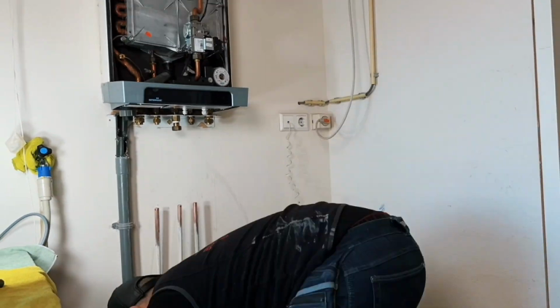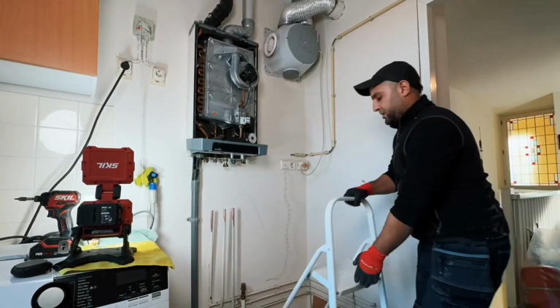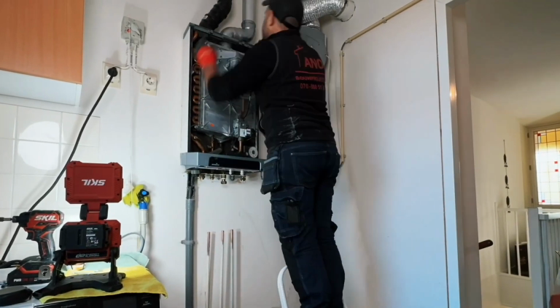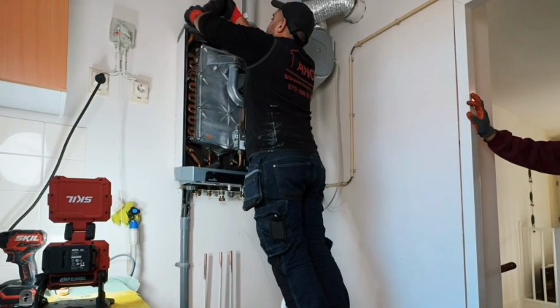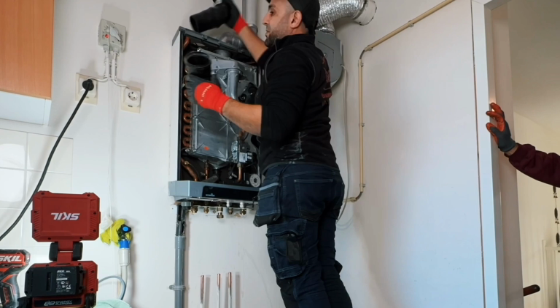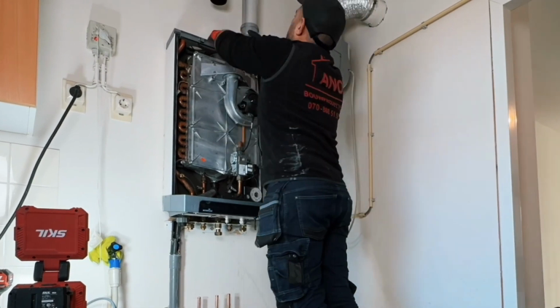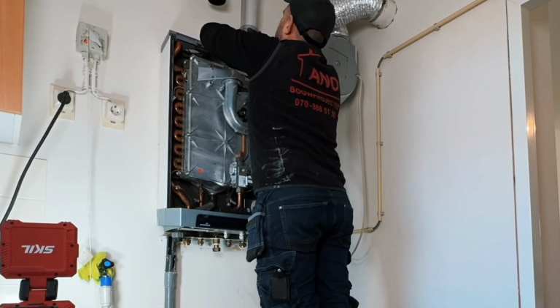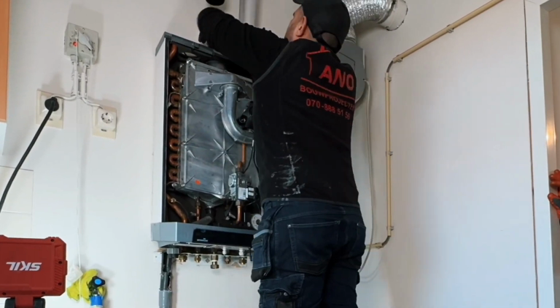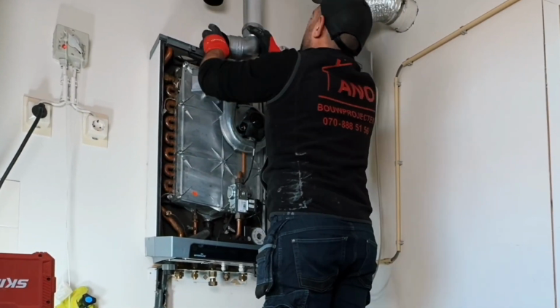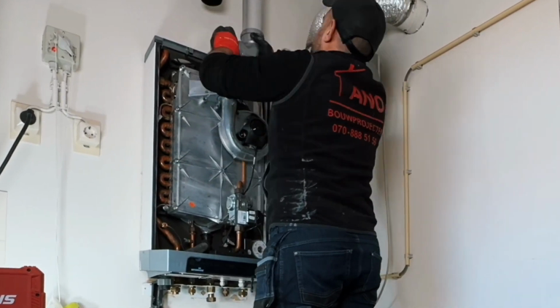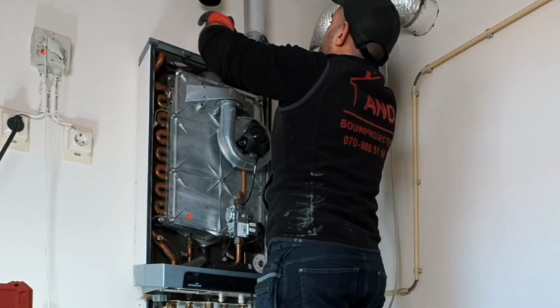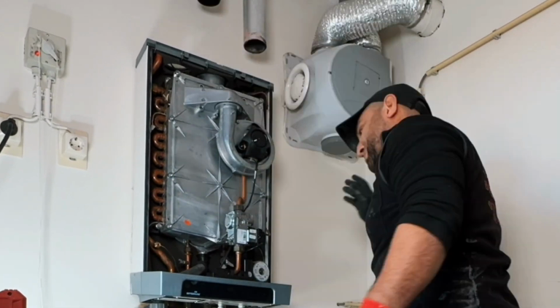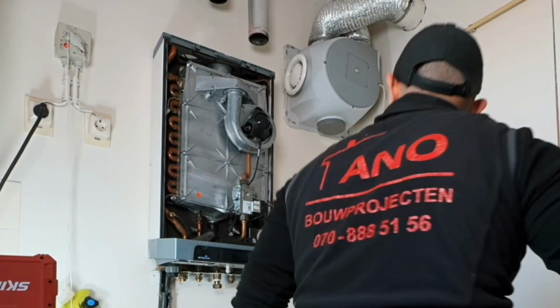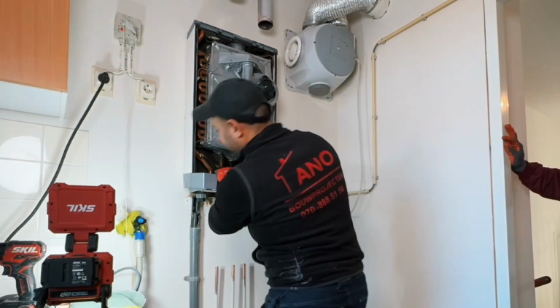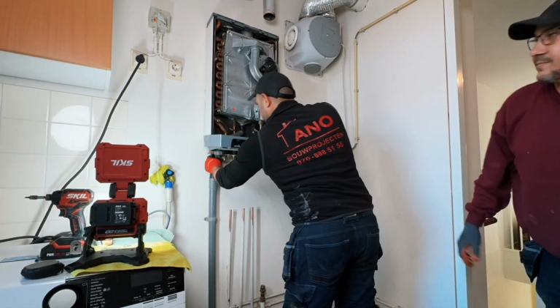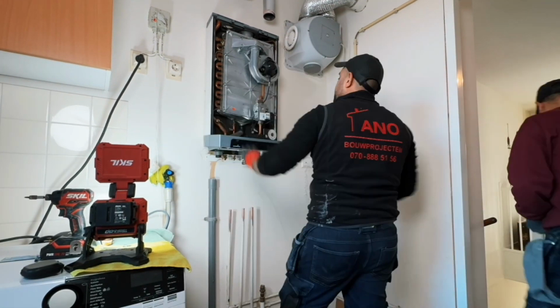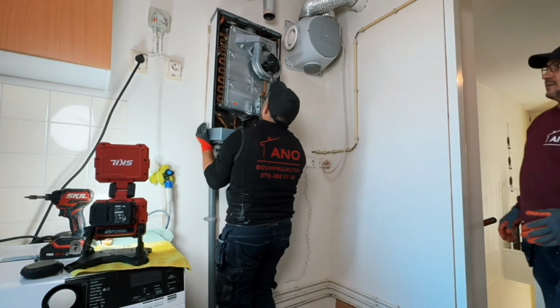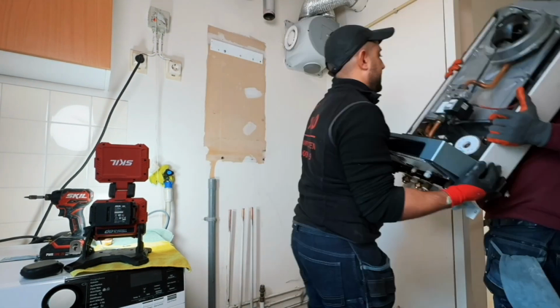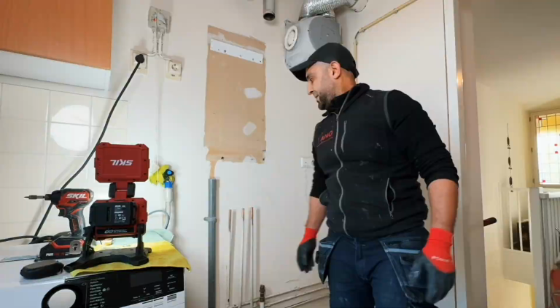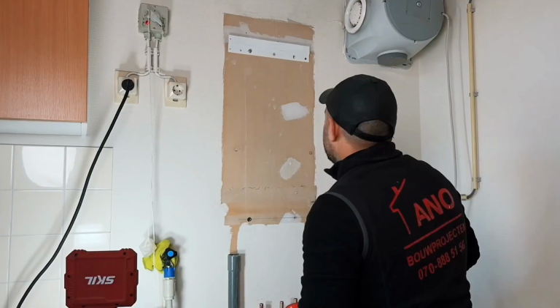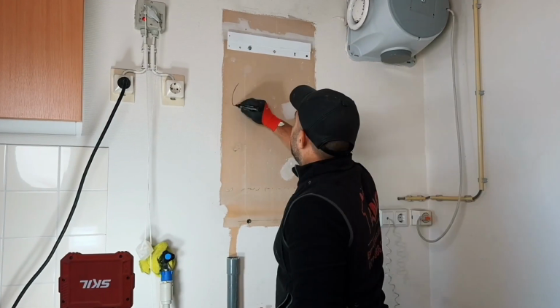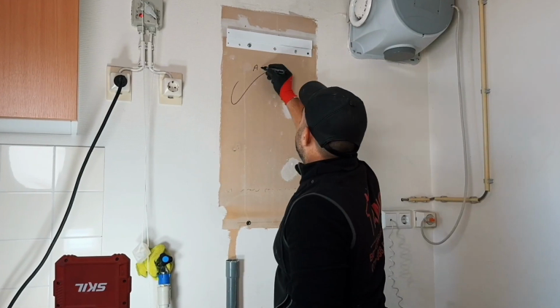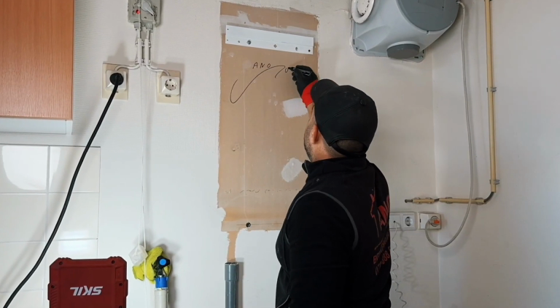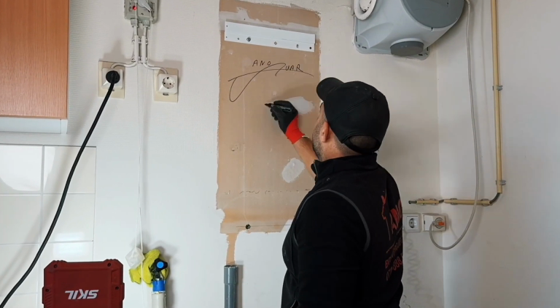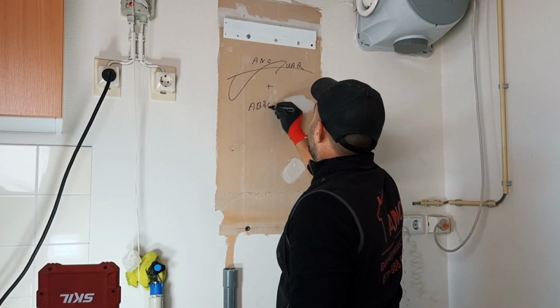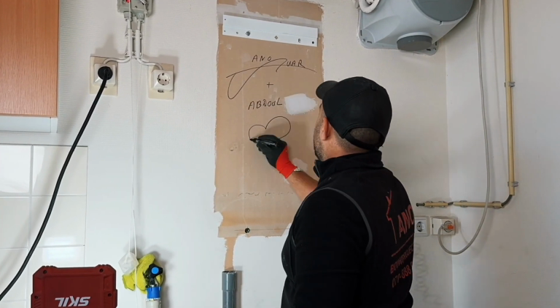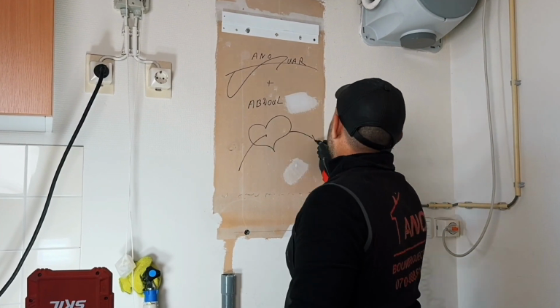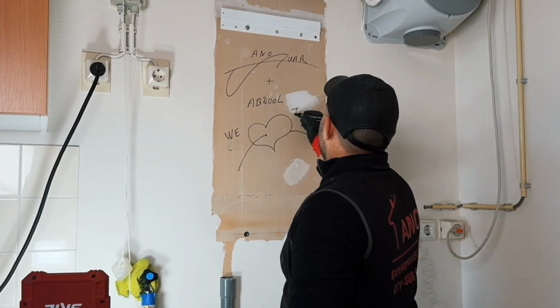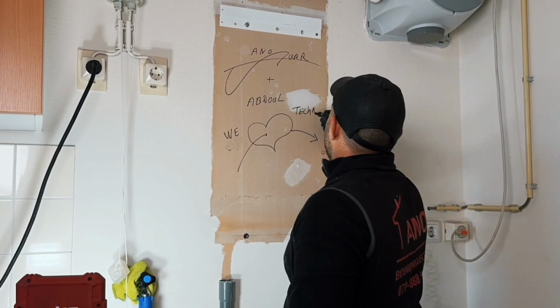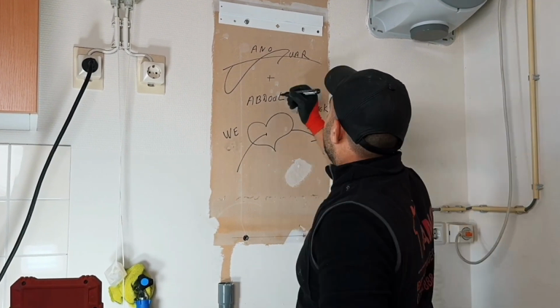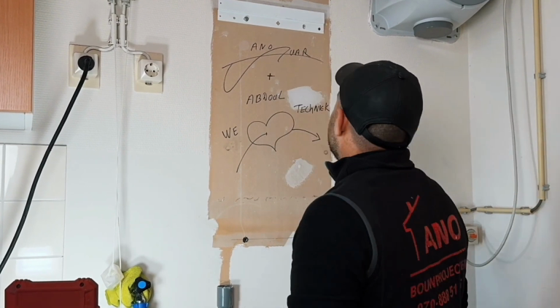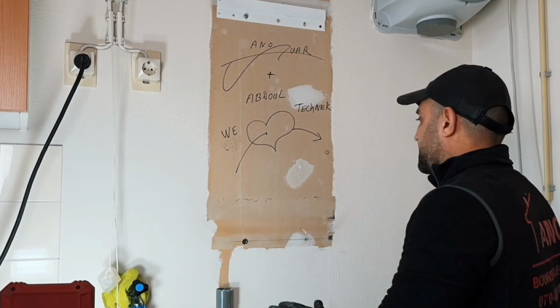After I had disconnected the flue gas supply, the old central heating boiler could be removed. I always like to leave my signature for the next installer. And yes, we love technology.